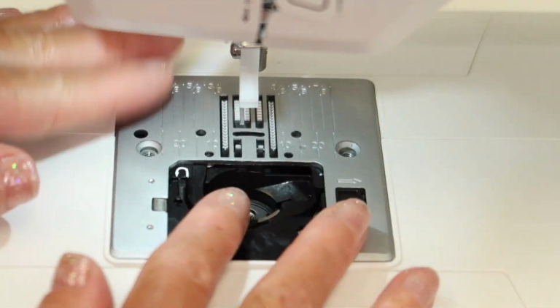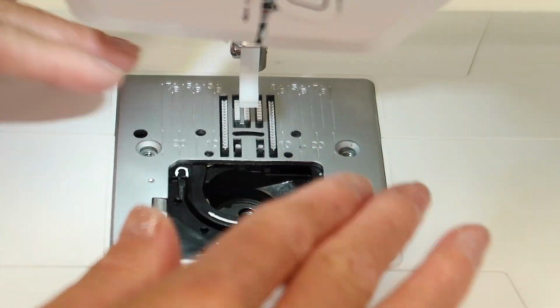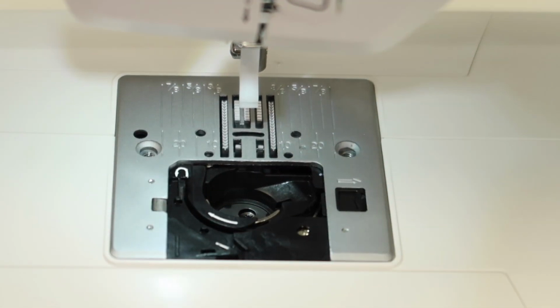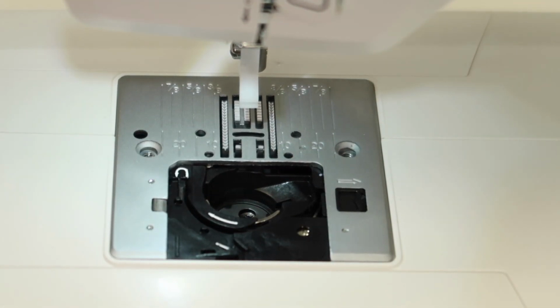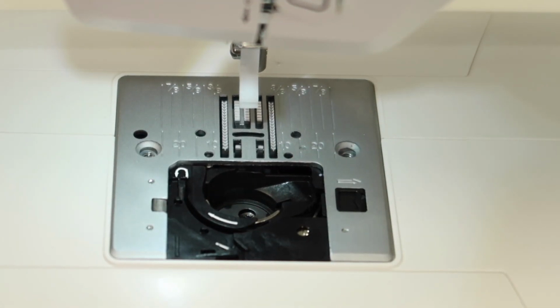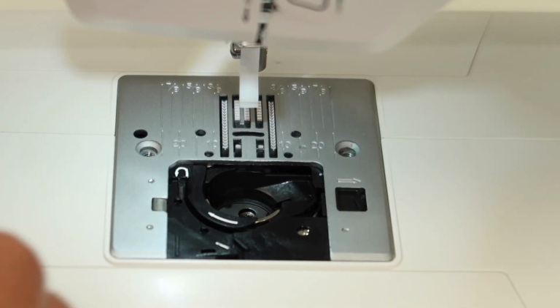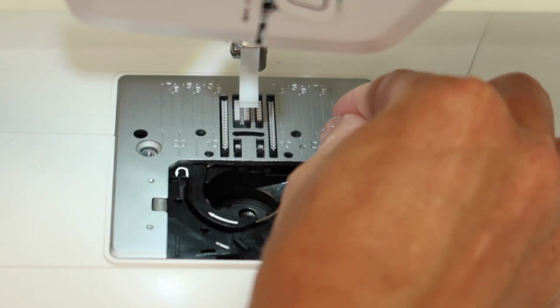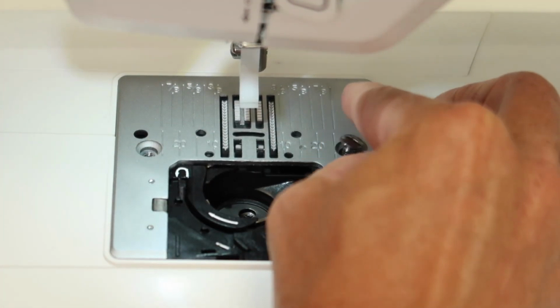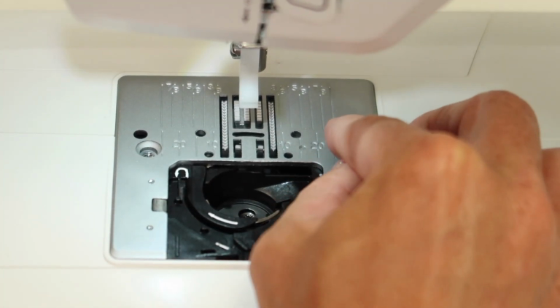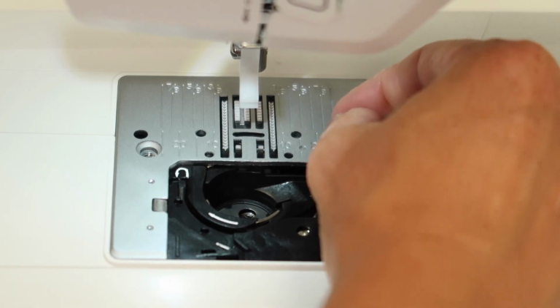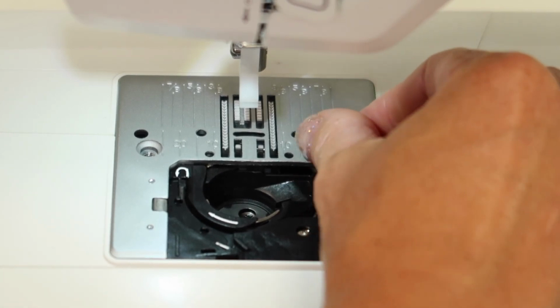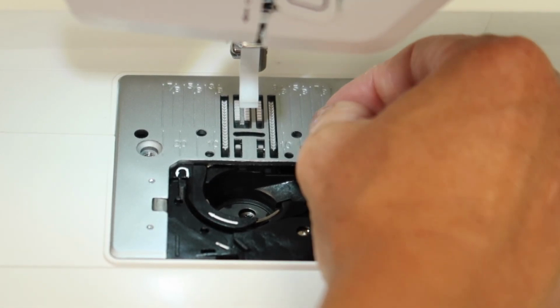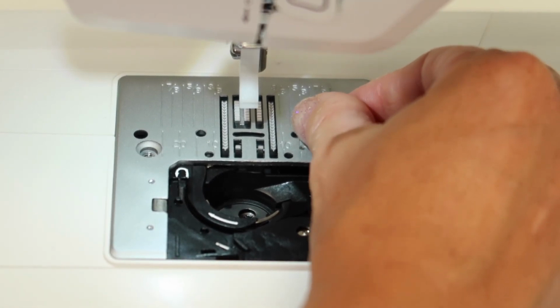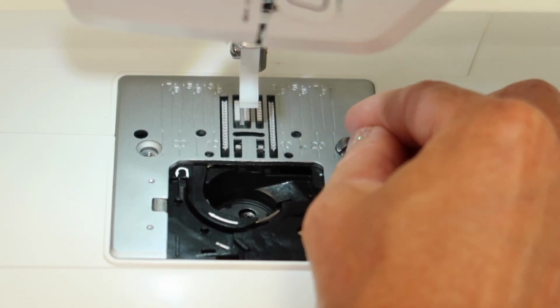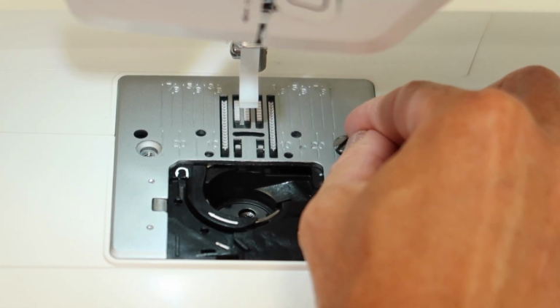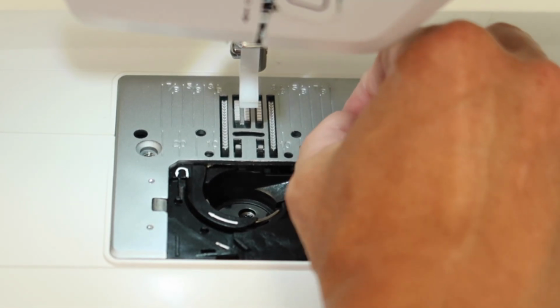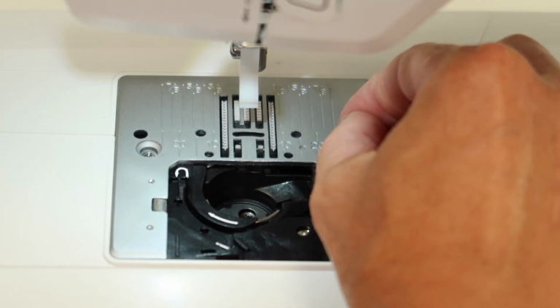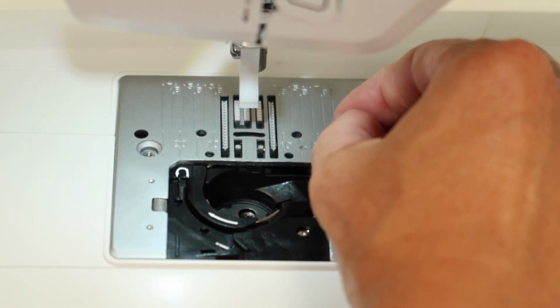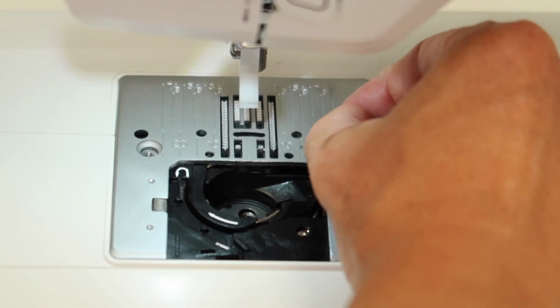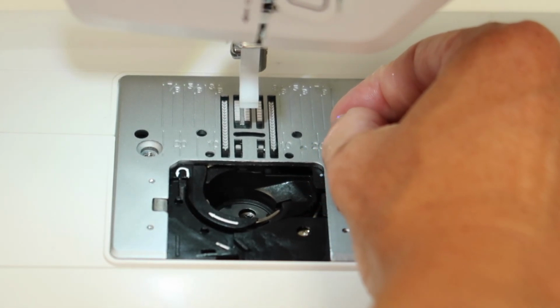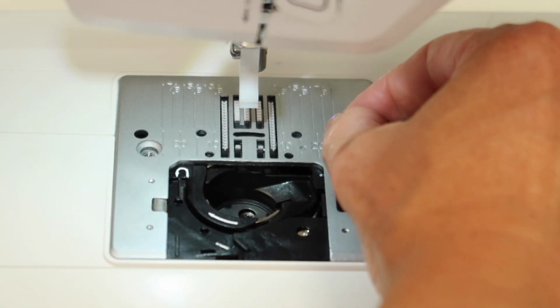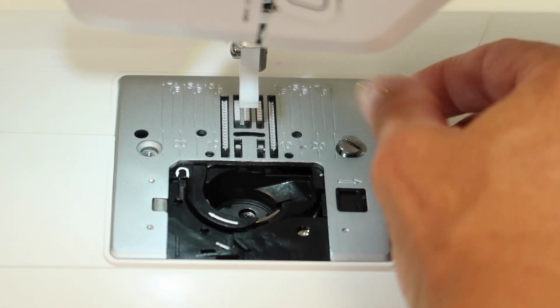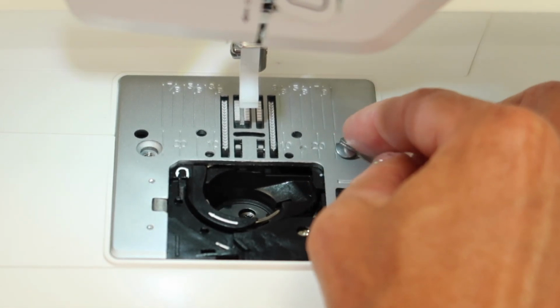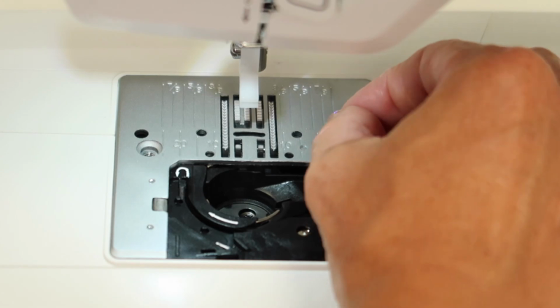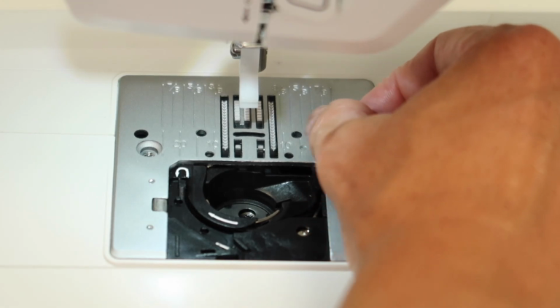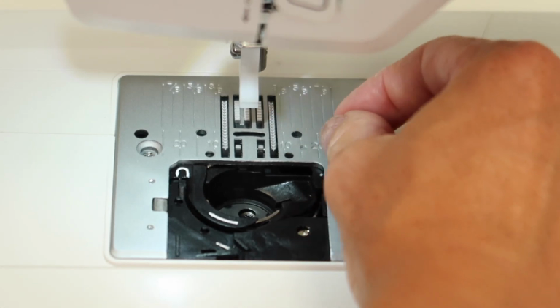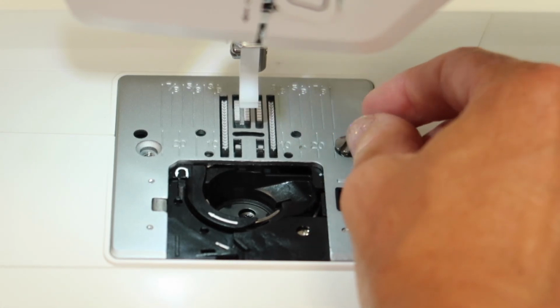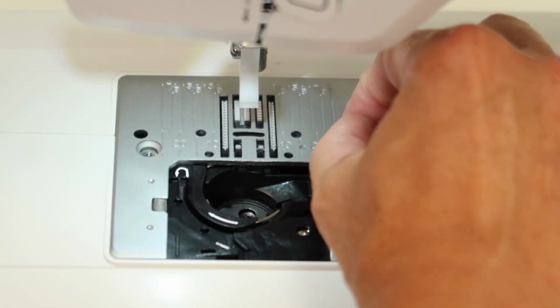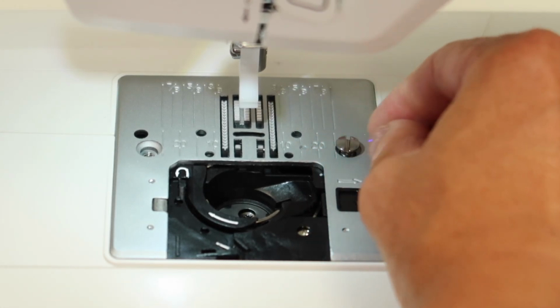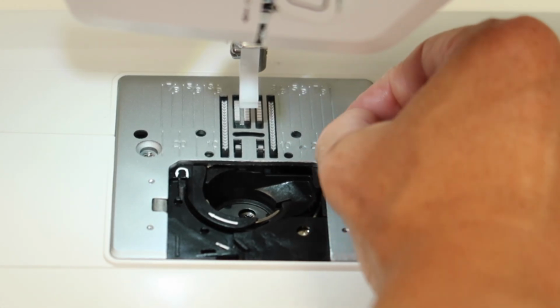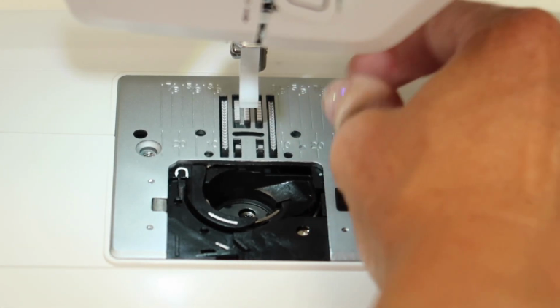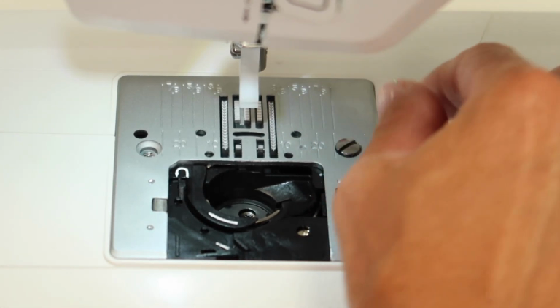Go ahead and put the throat plate back on and put those little screws back on. You need to get them tight, but you don't have to over-tighten them. It's really easy to get in there on a regular basis.